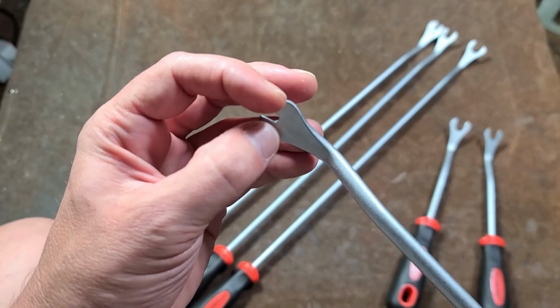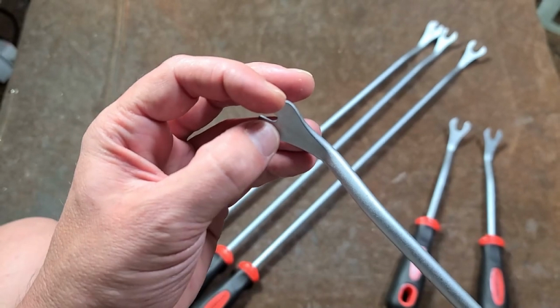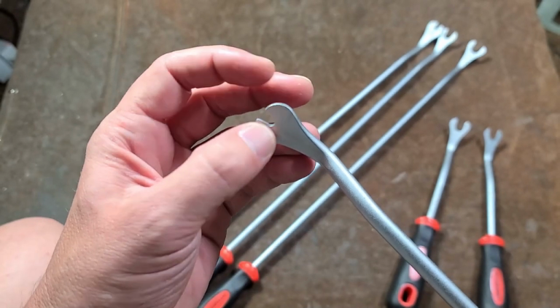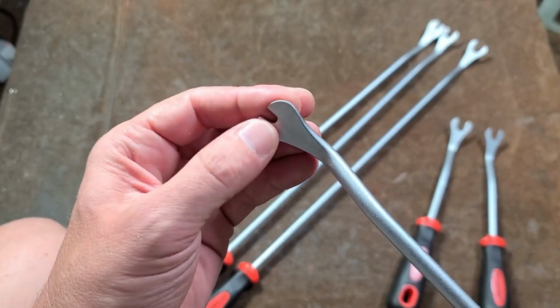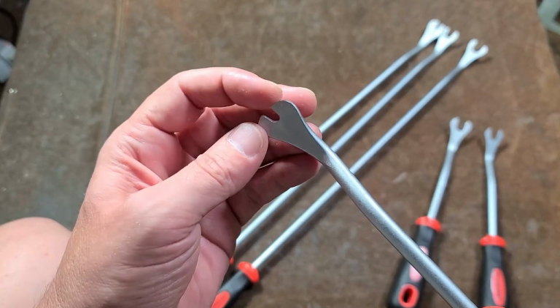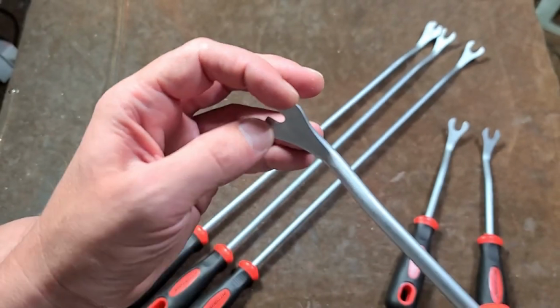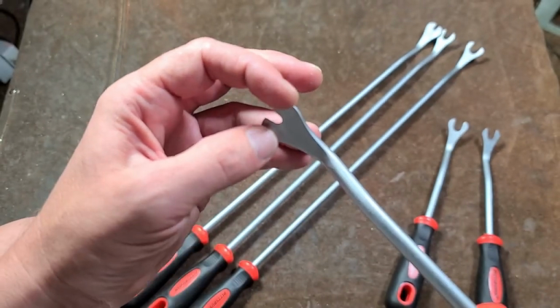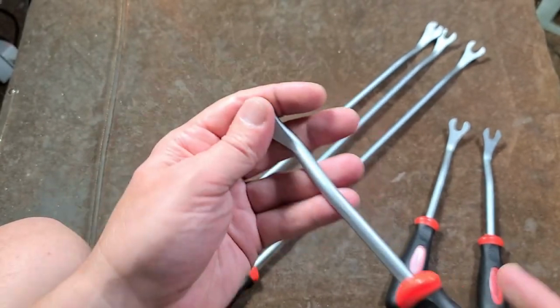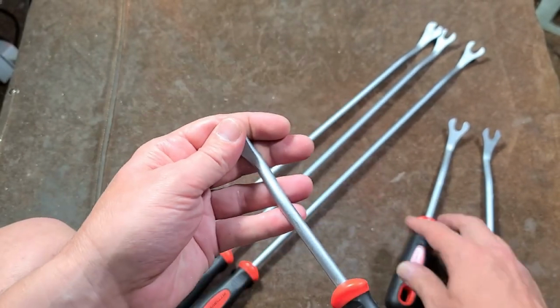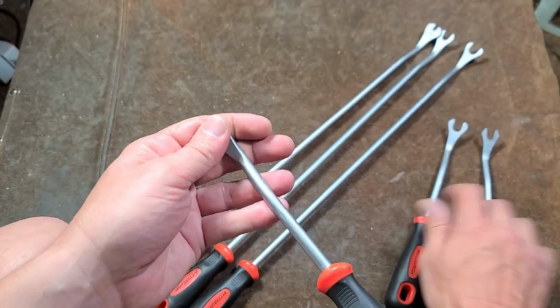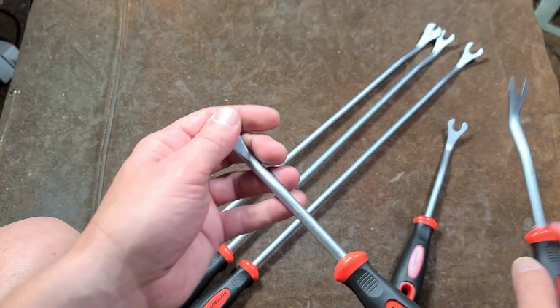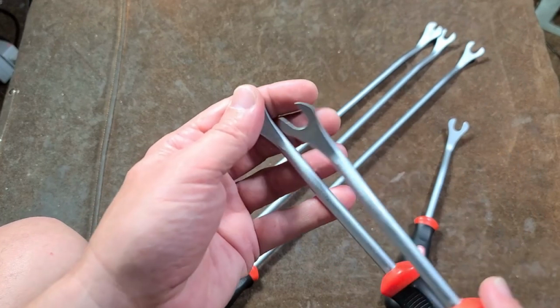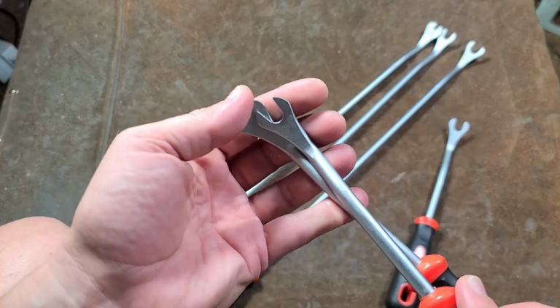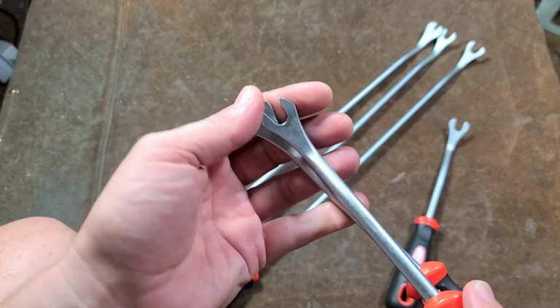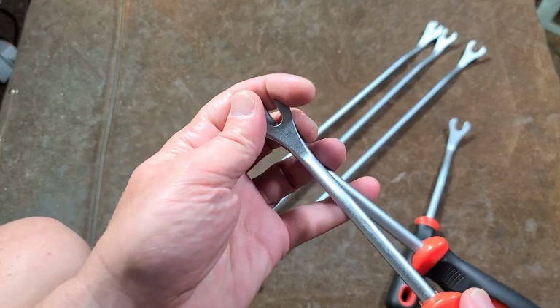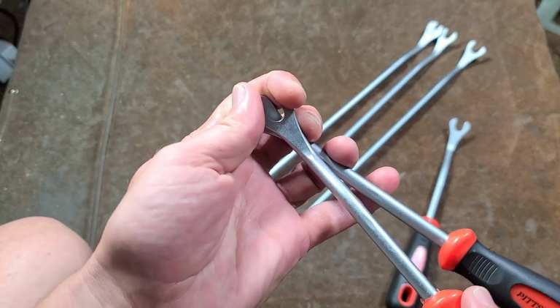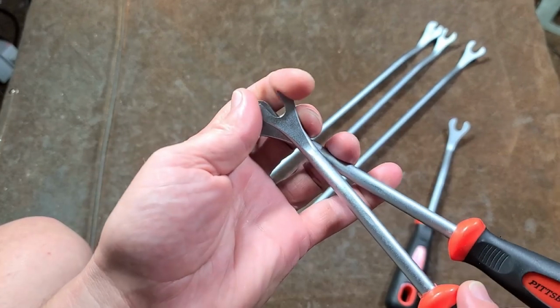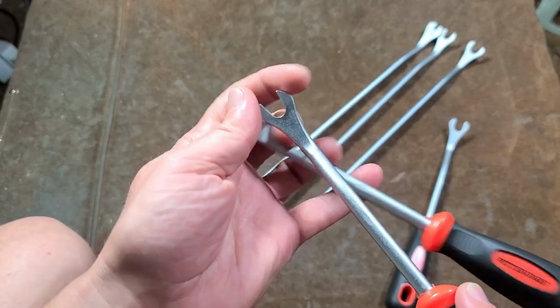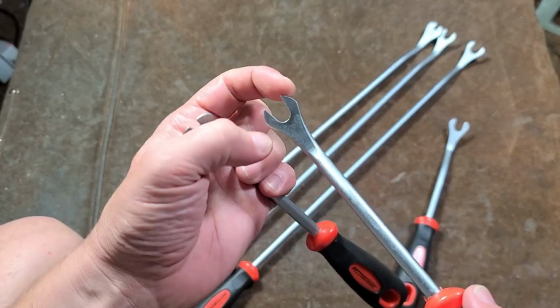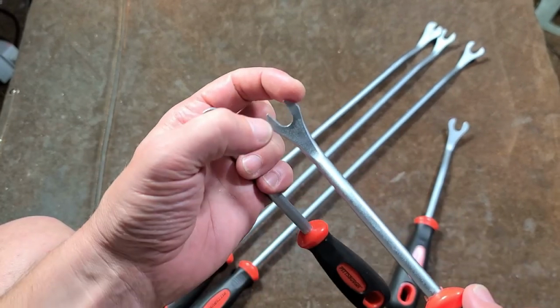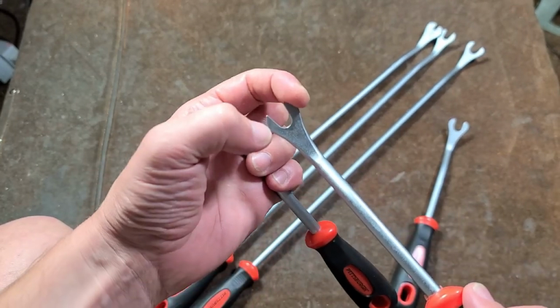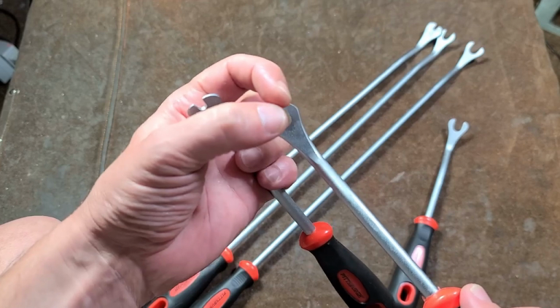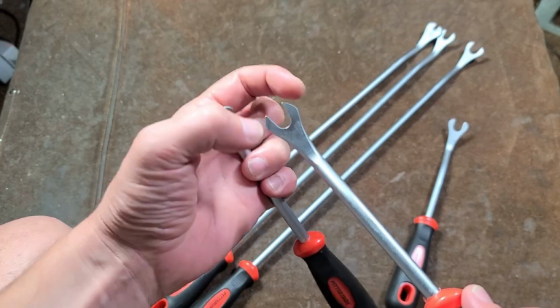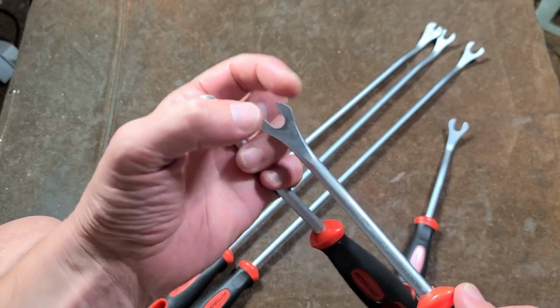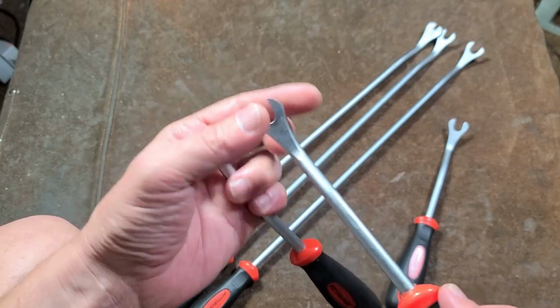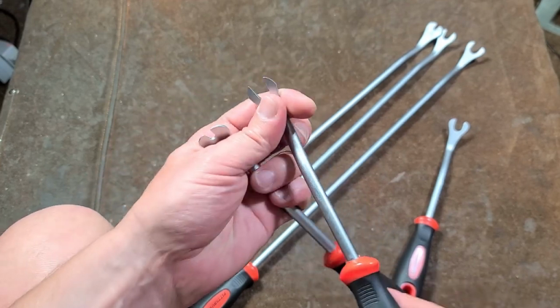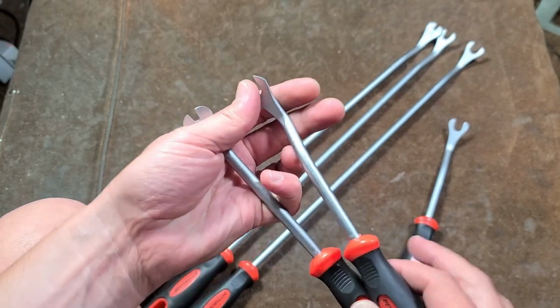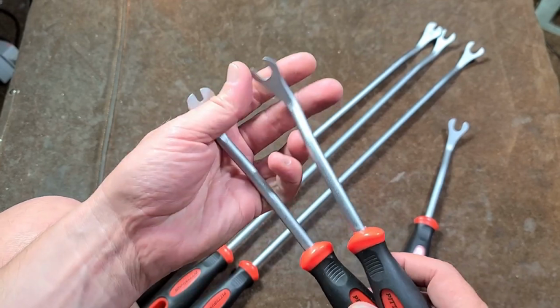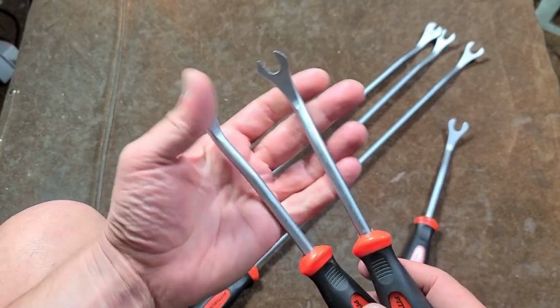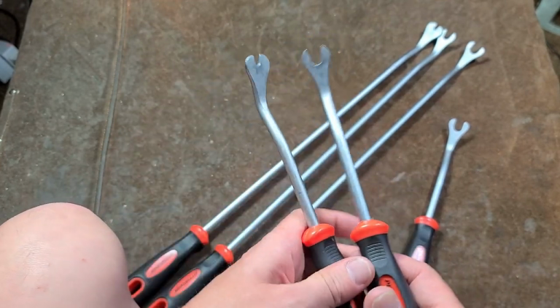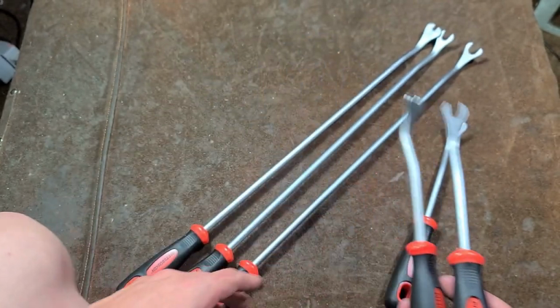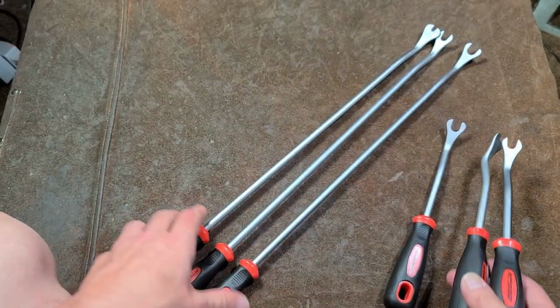The problem is if you use too big of a tool on a small rivet, the forks are too wide and they can actually fold the edges of the rivet over and not properly remove it, or break other plastic things.